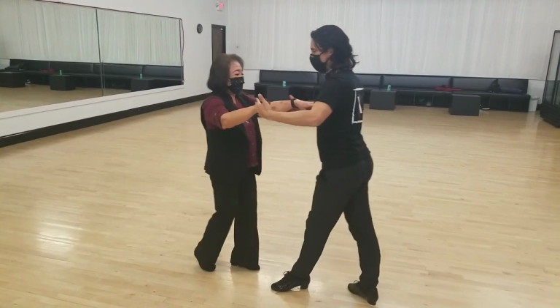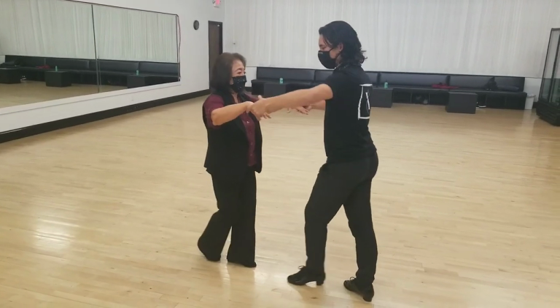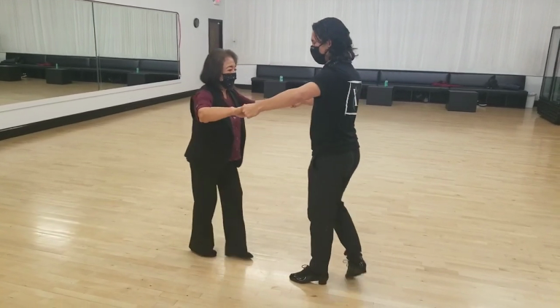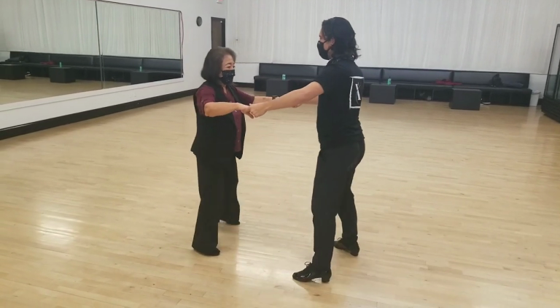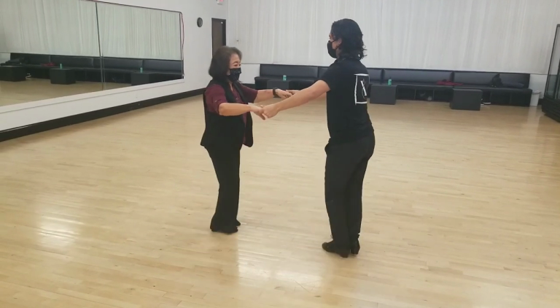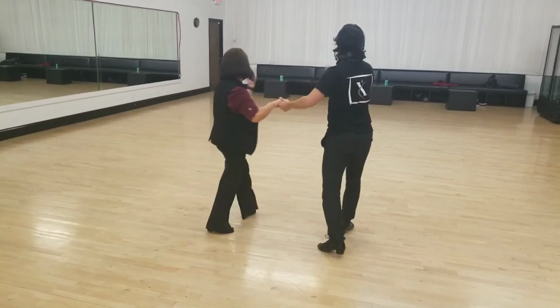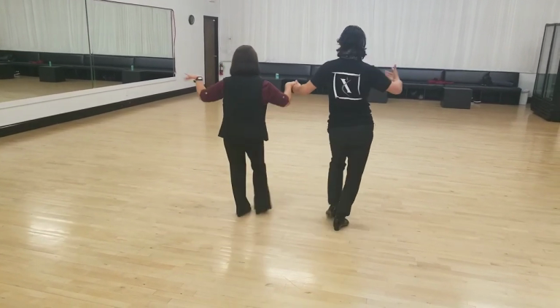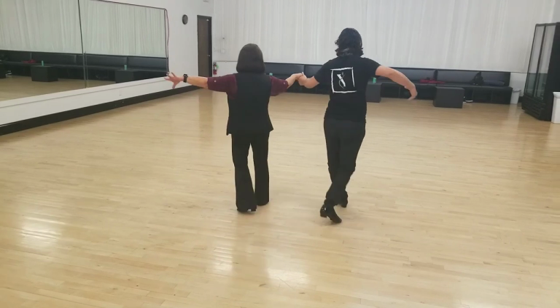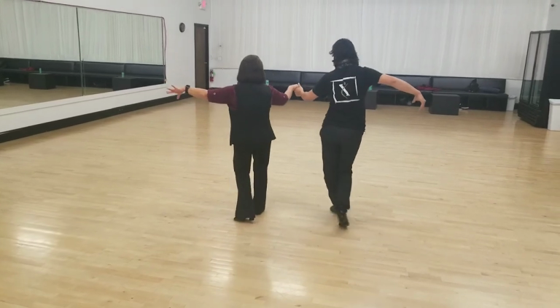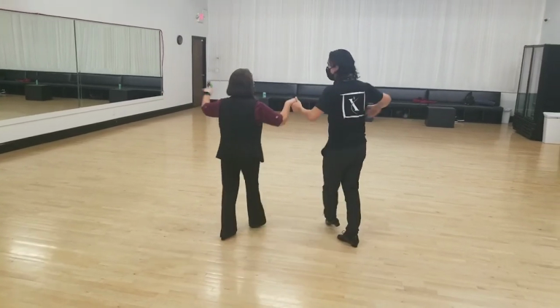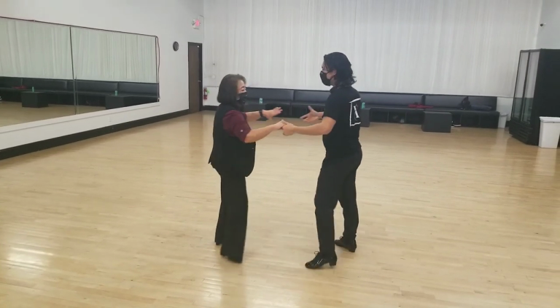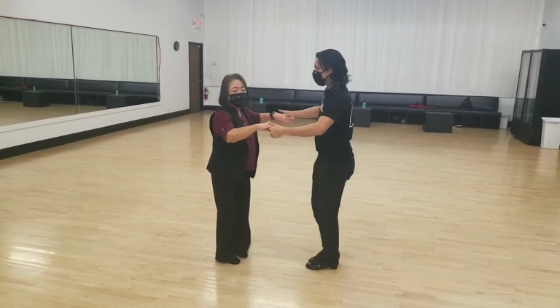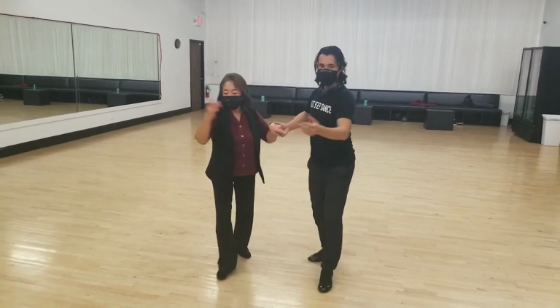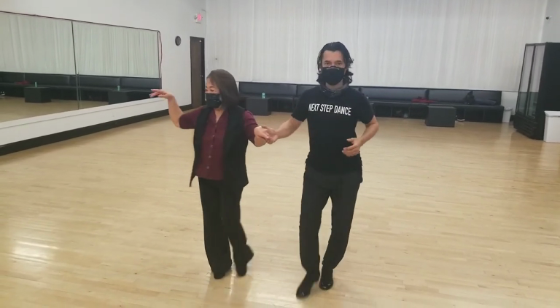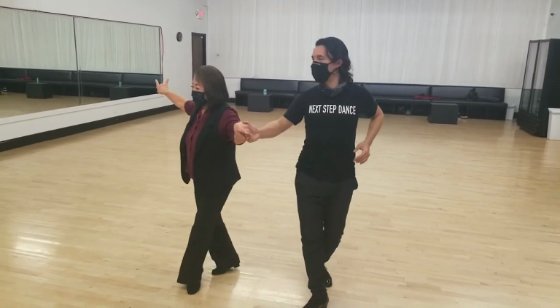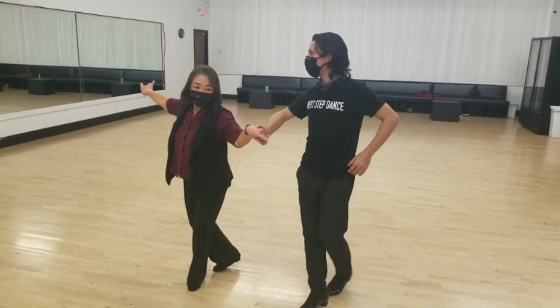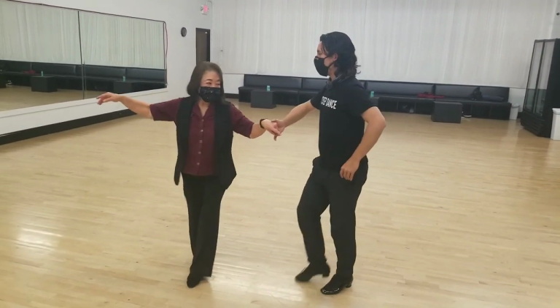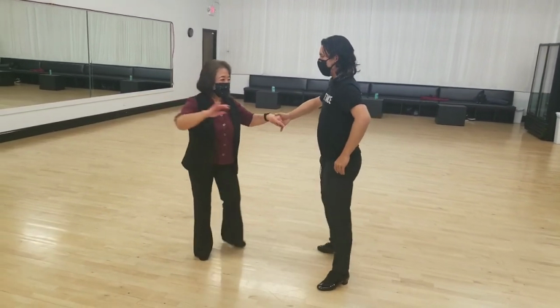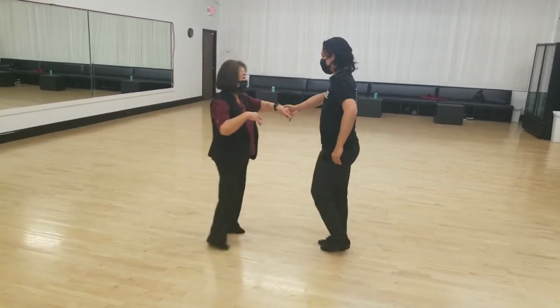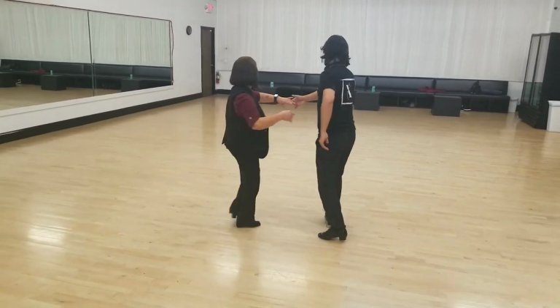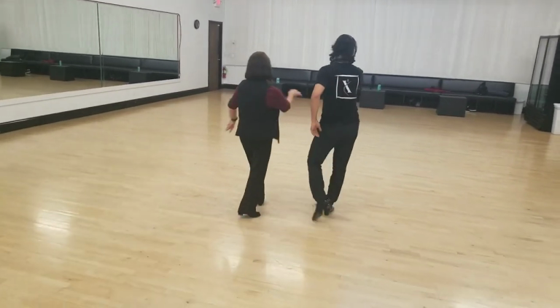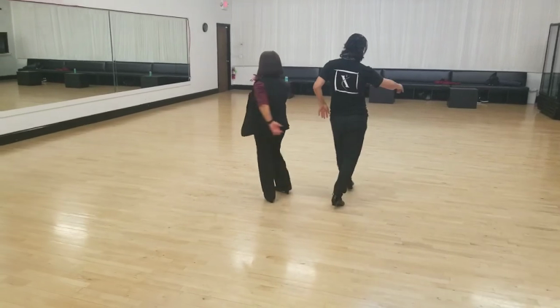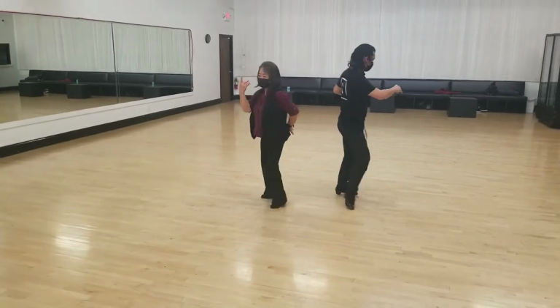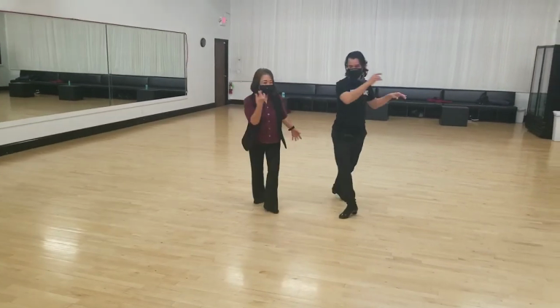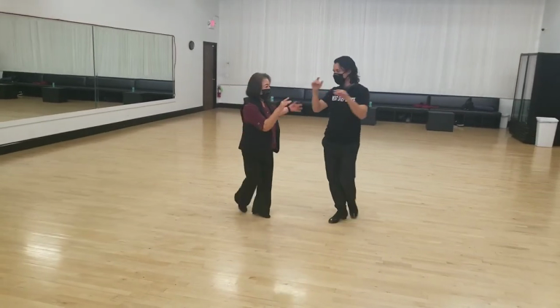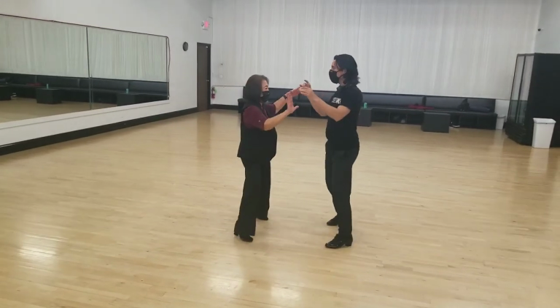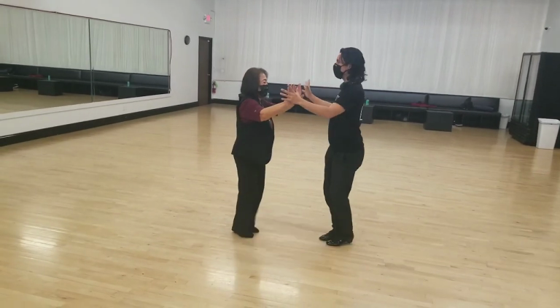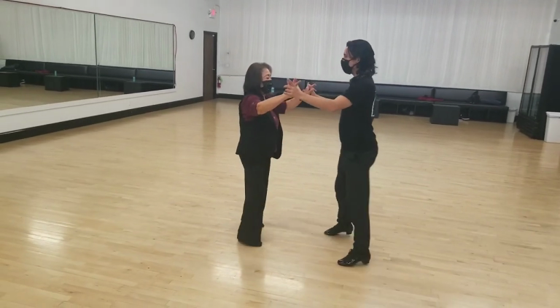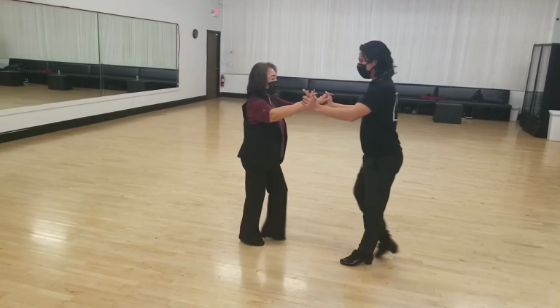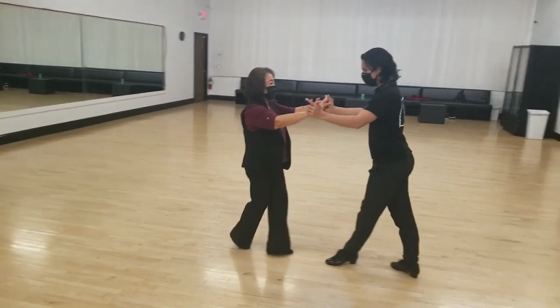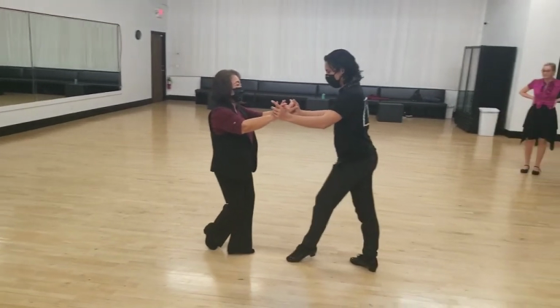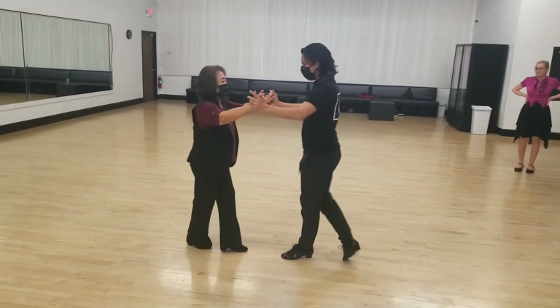We do a crossover break which goes to the wall — cha-cha-cha to the wall. Then we're gonna turn, cha-cha-cha, two, three, cha-cha-cha, two, three.